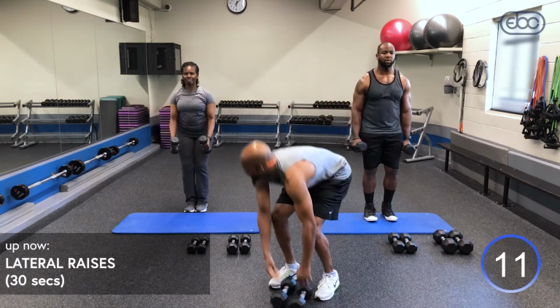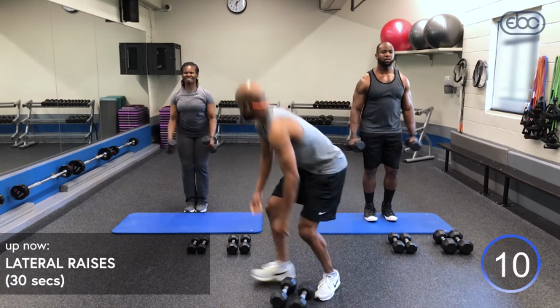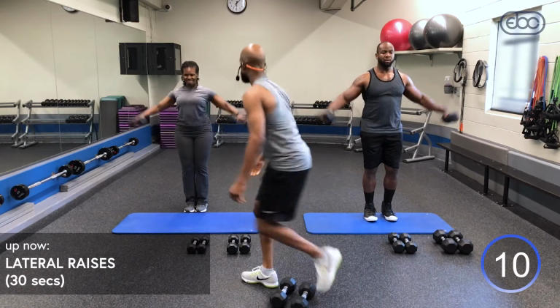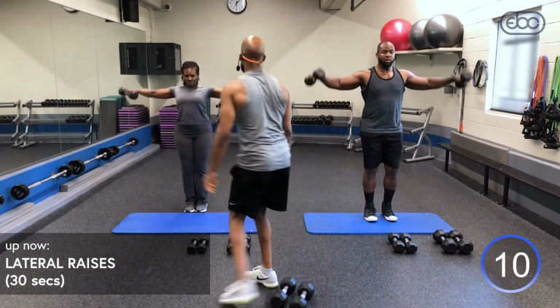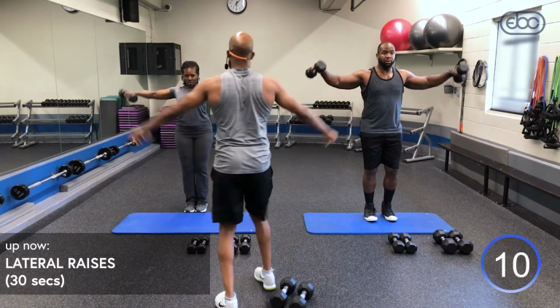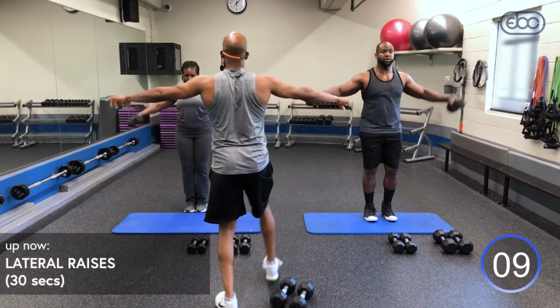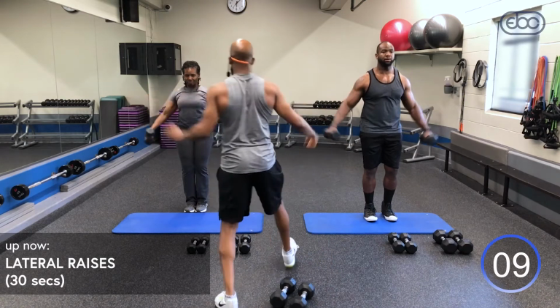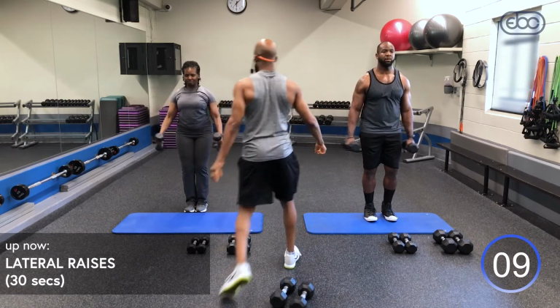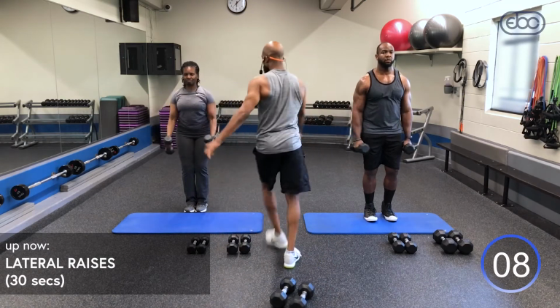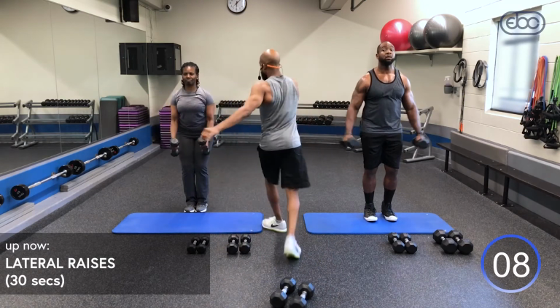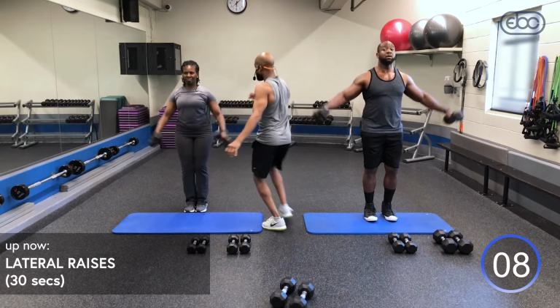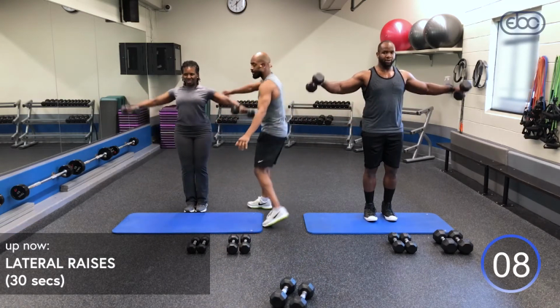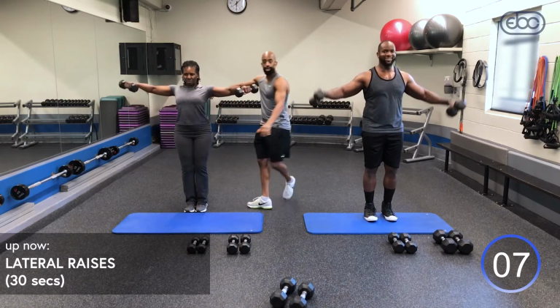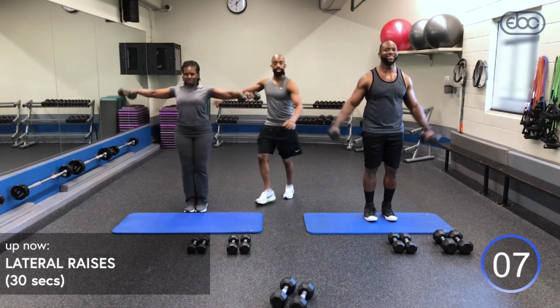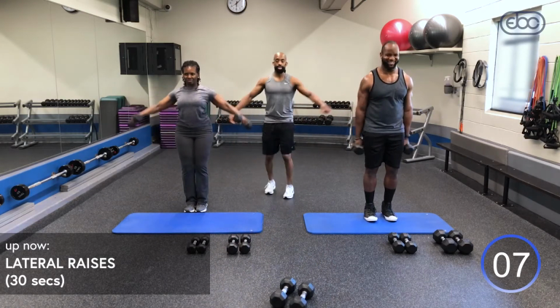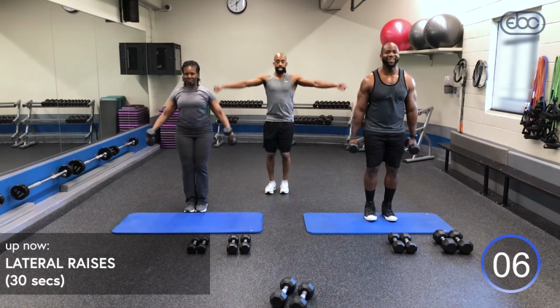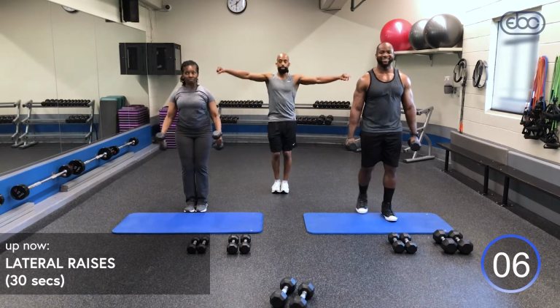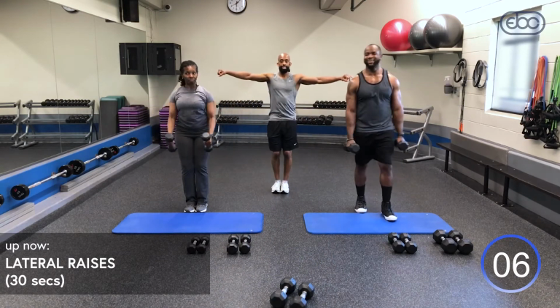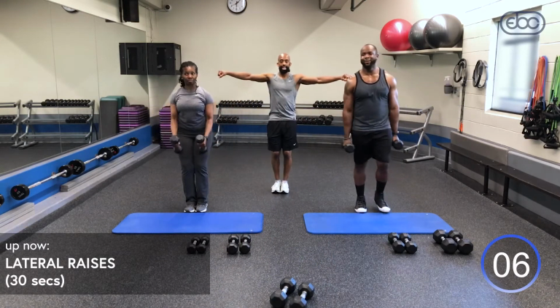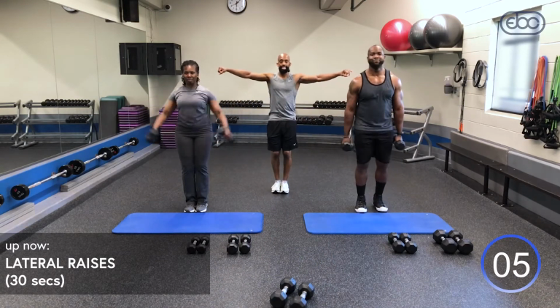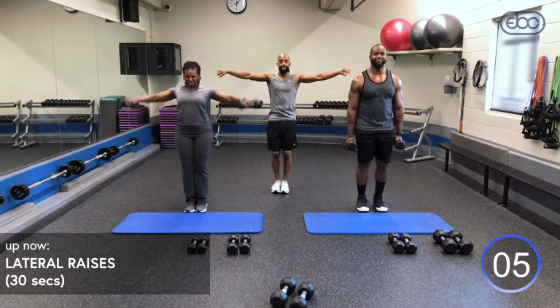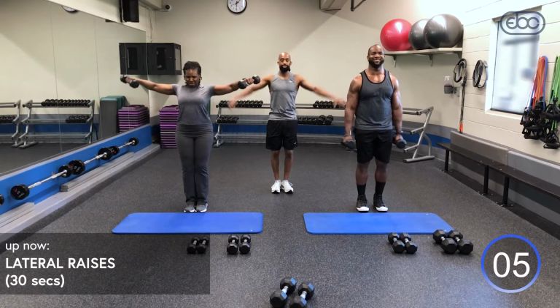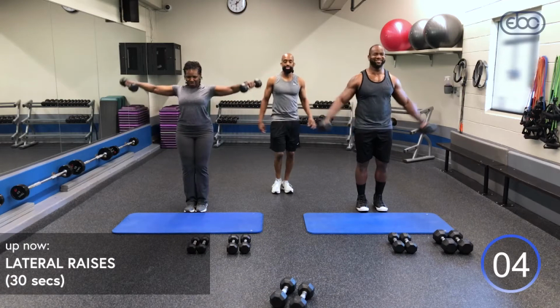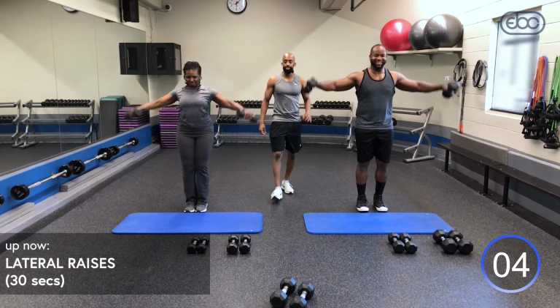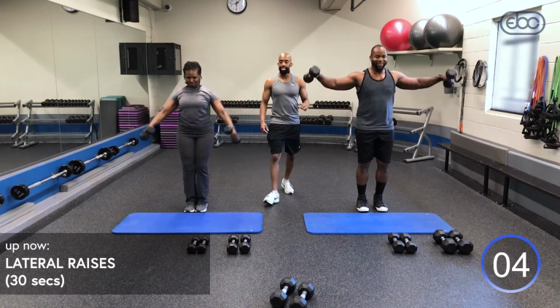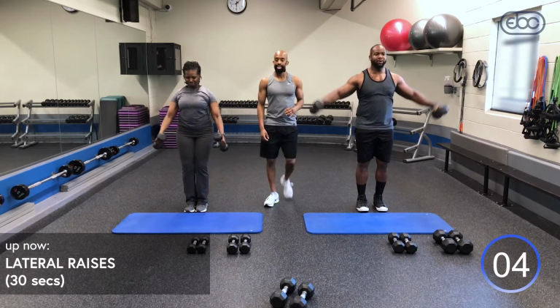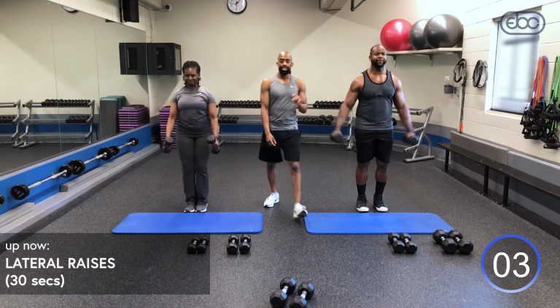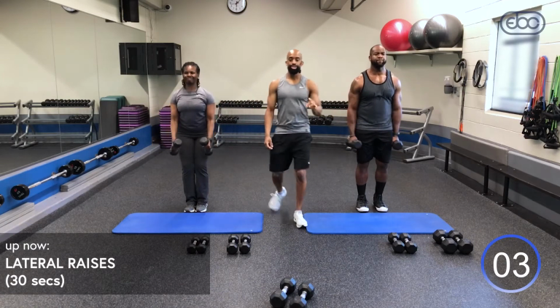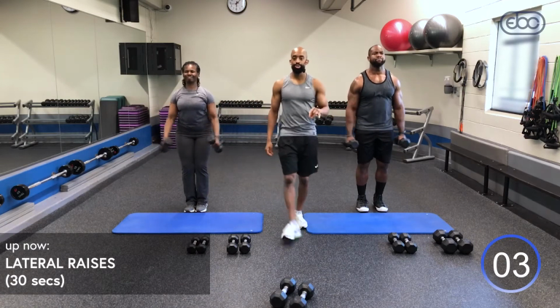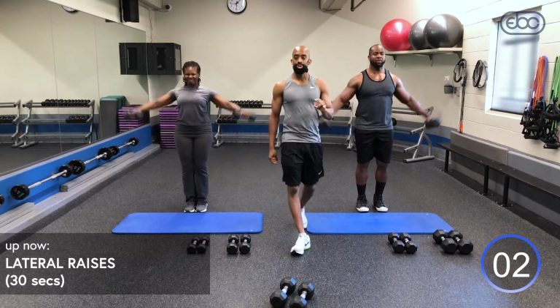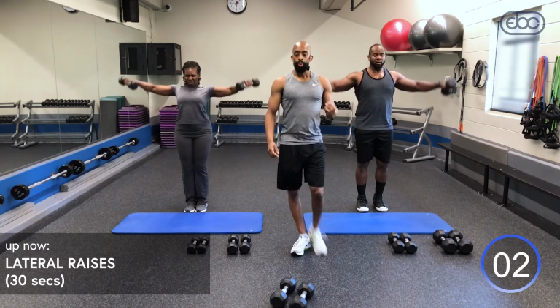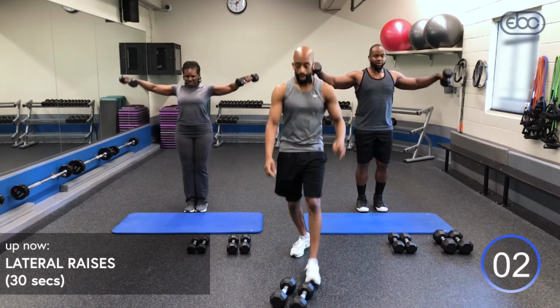When you reach out, keep those arms long, elbows slightly bent. Breathe. Last exercise coming up.